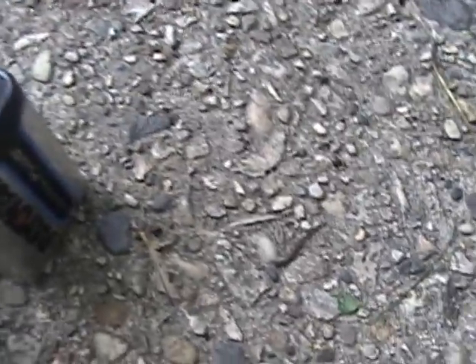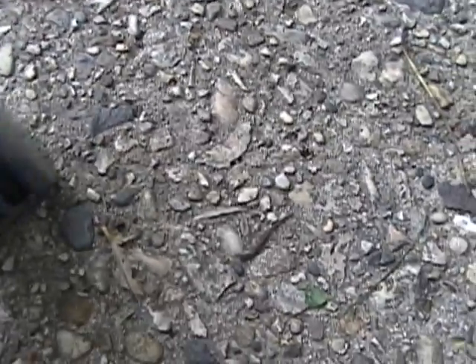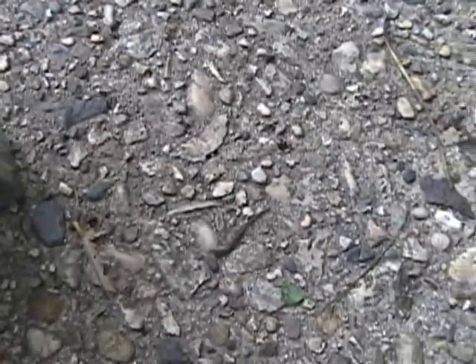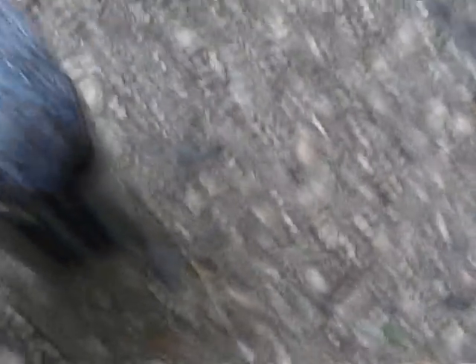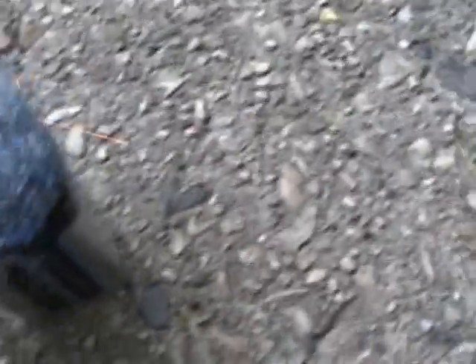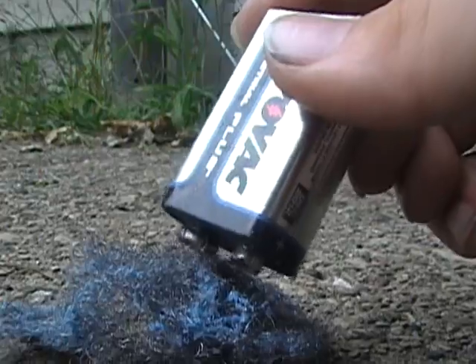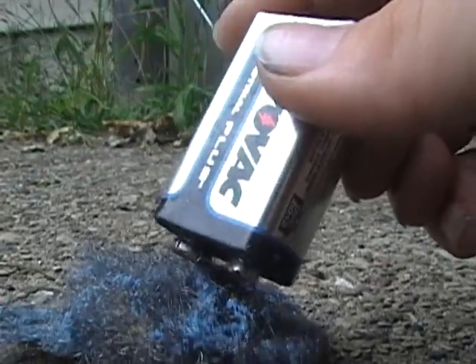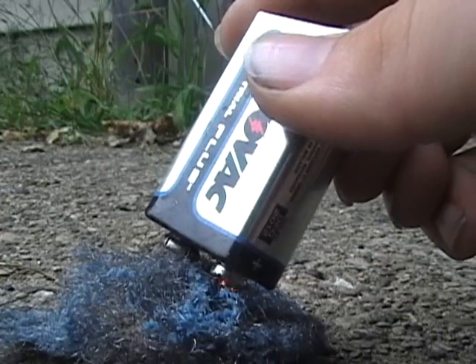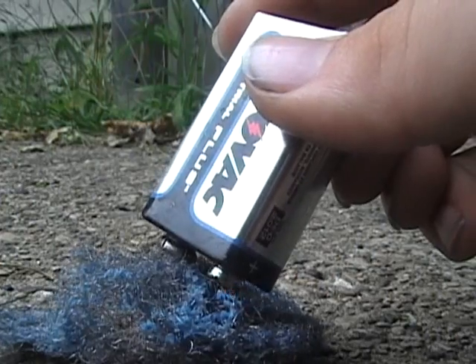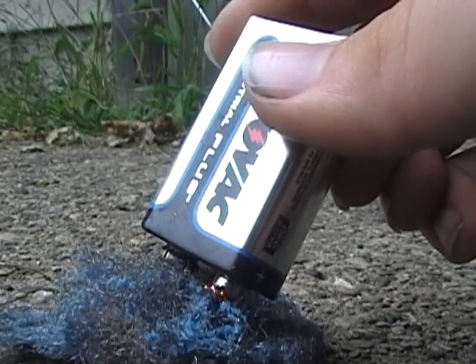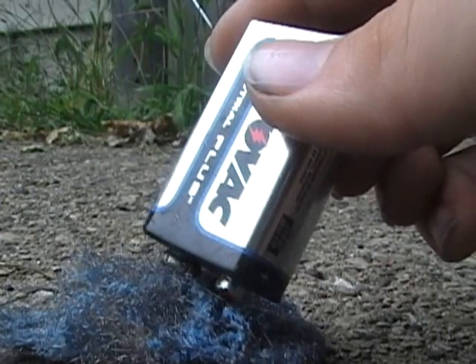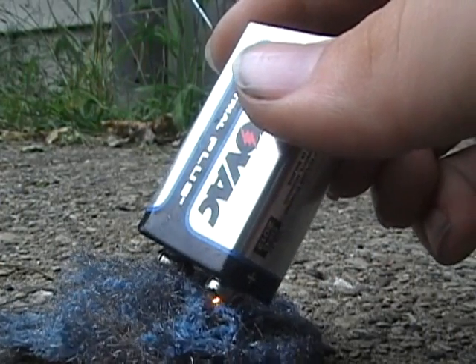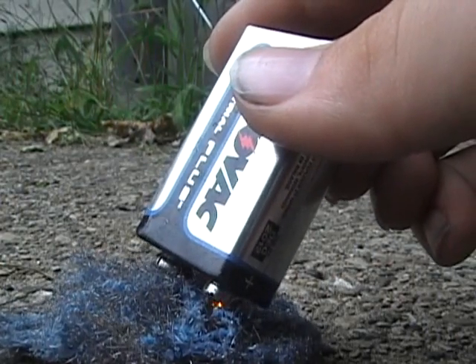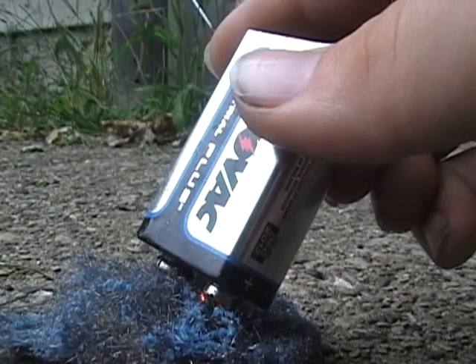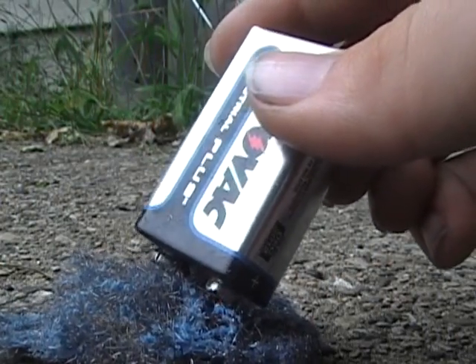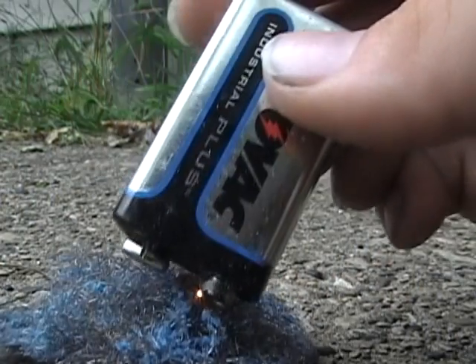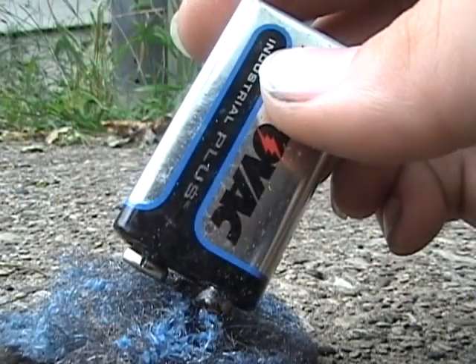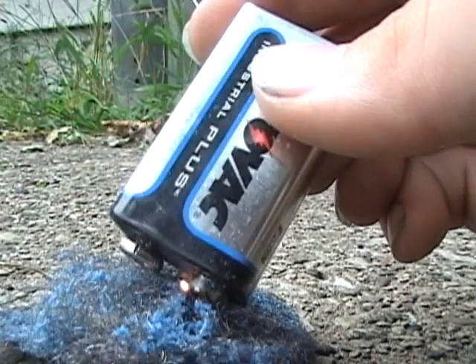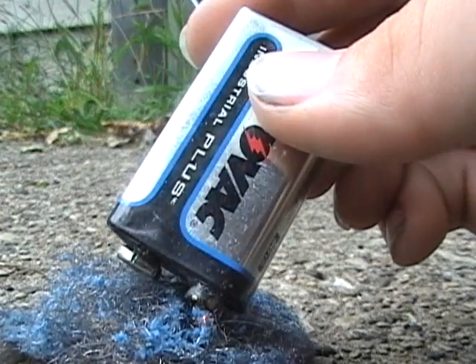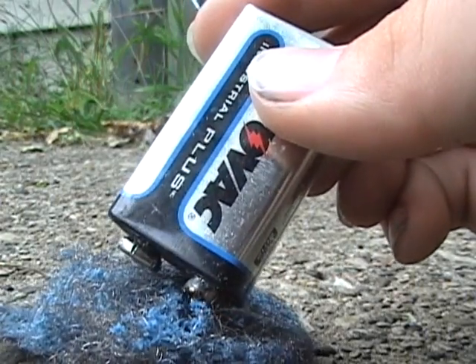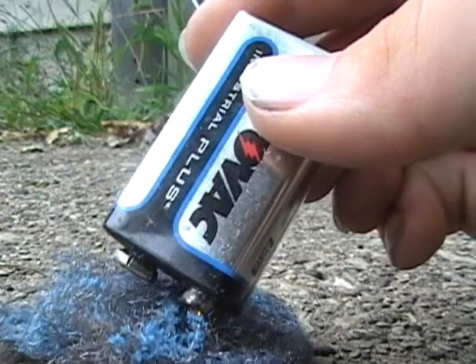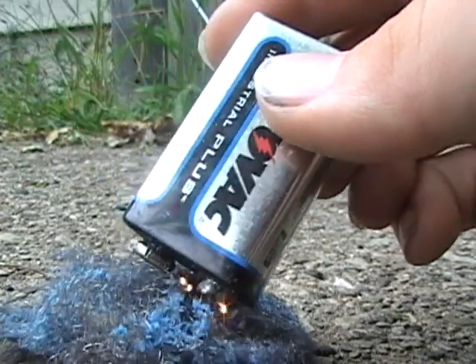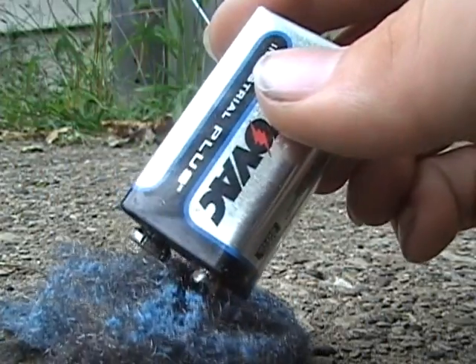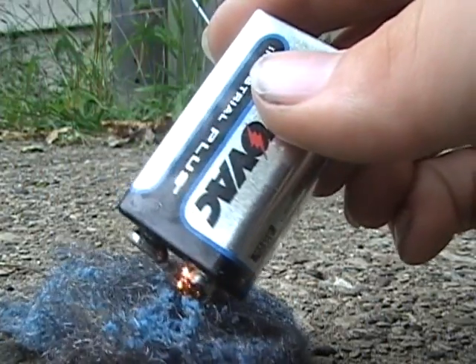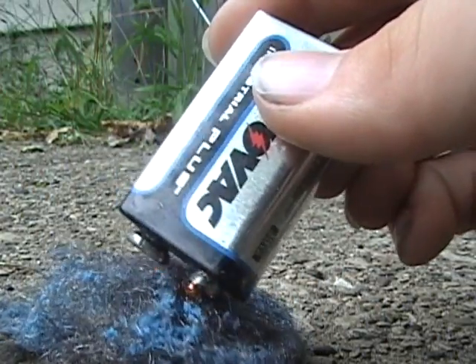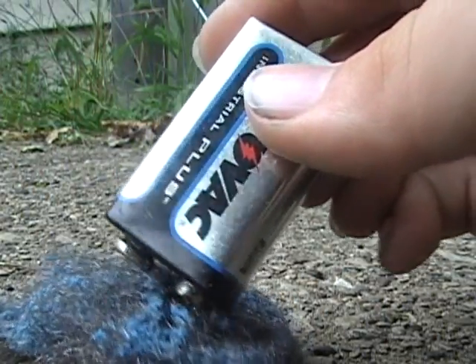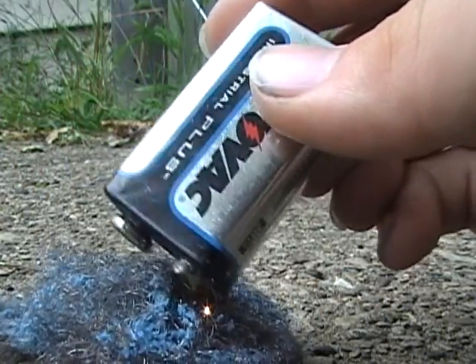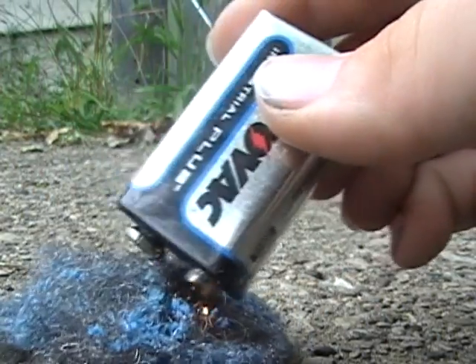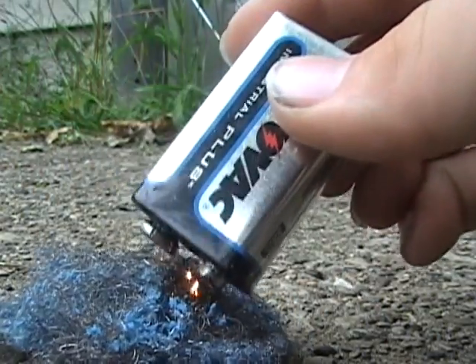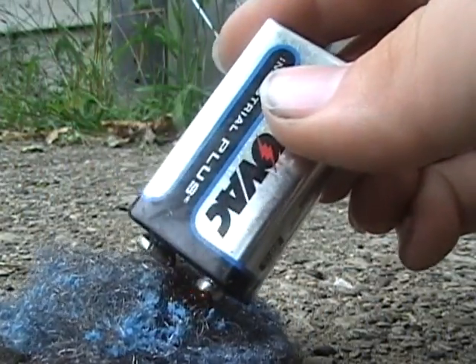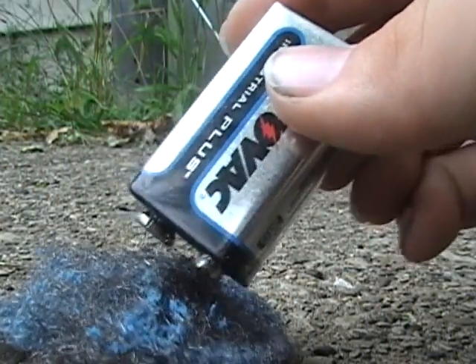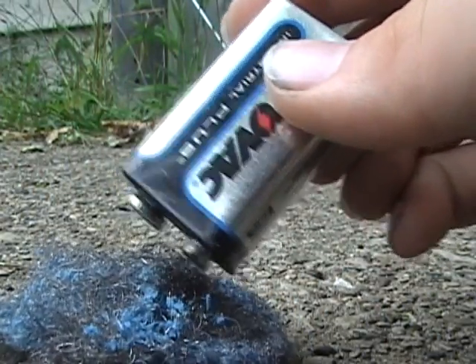It starts smelling weird. It's always starting at the negative terminal where the current starts from.